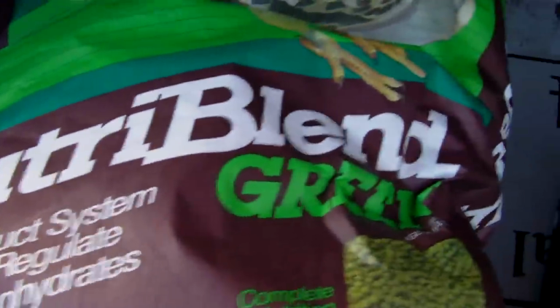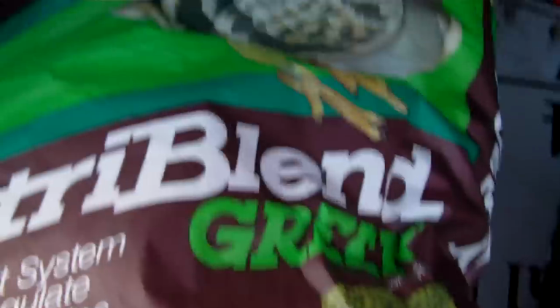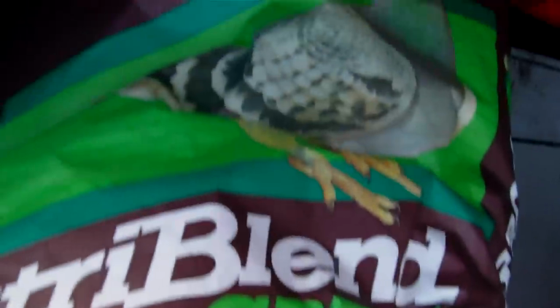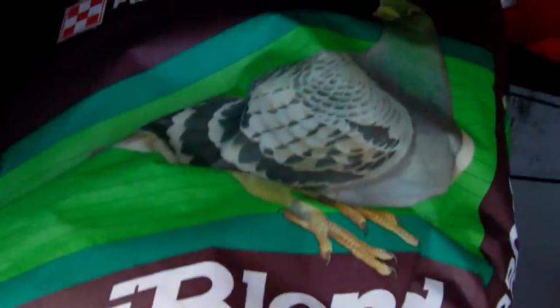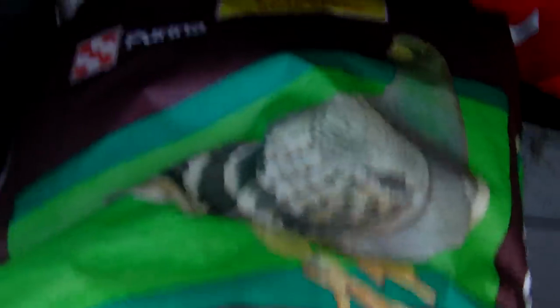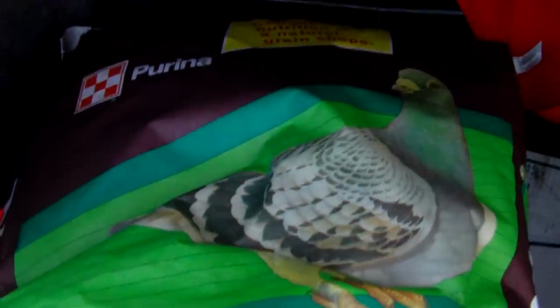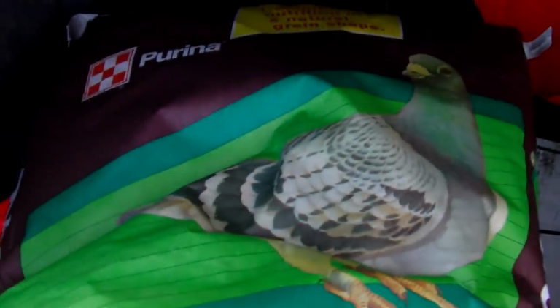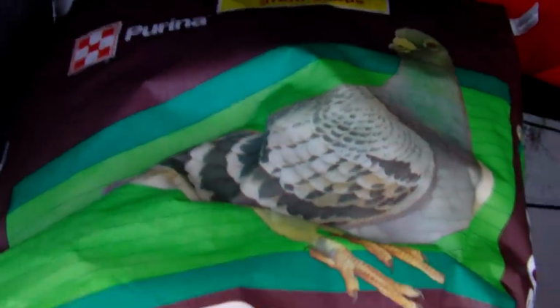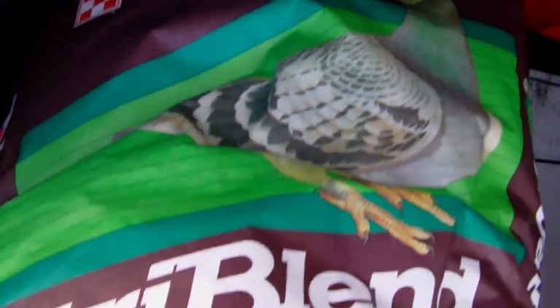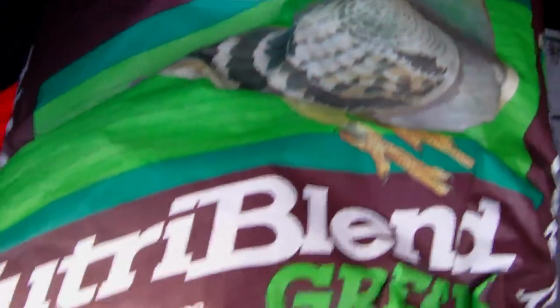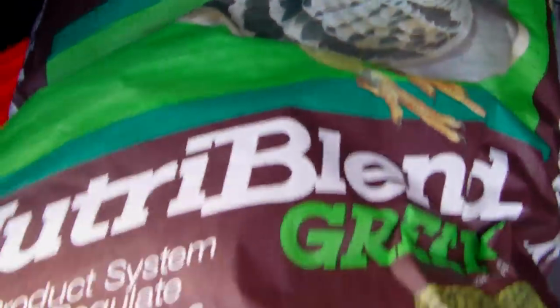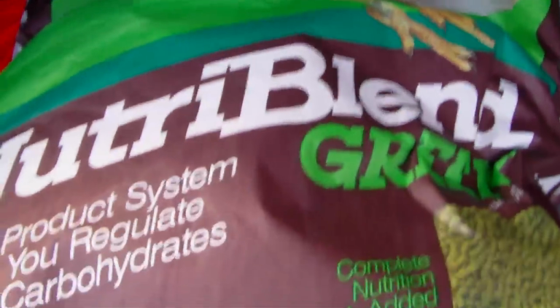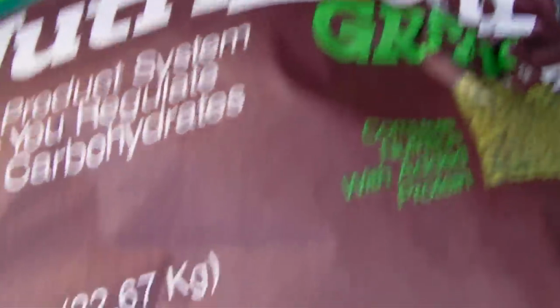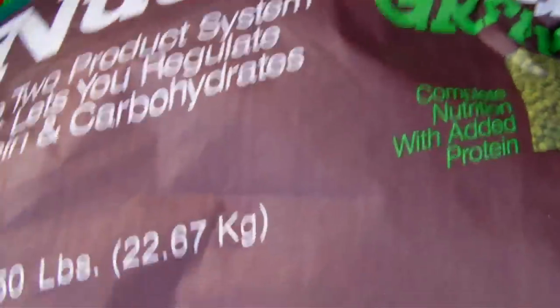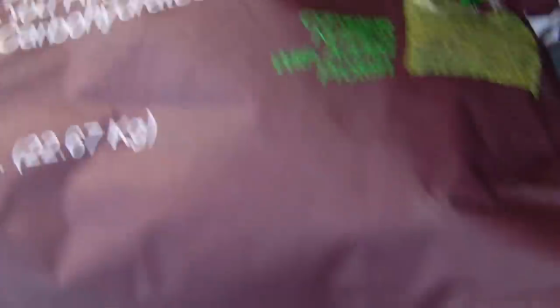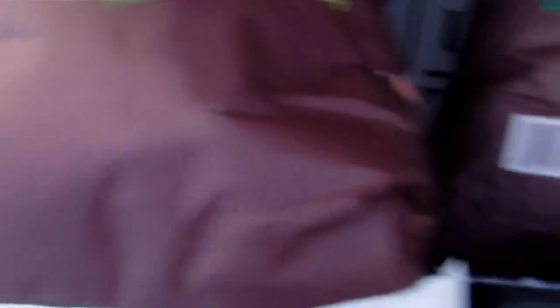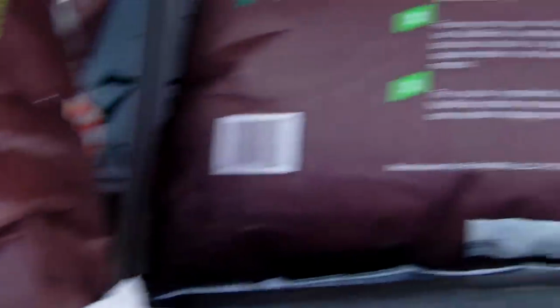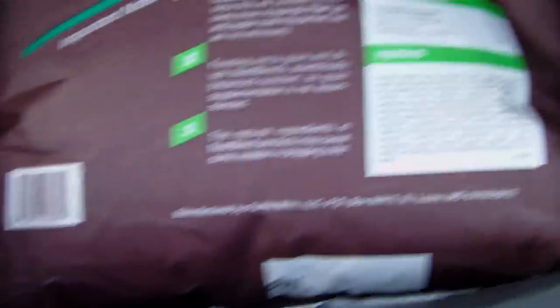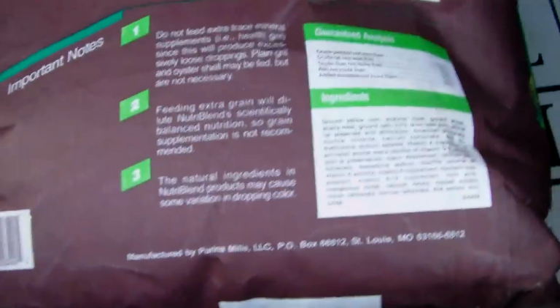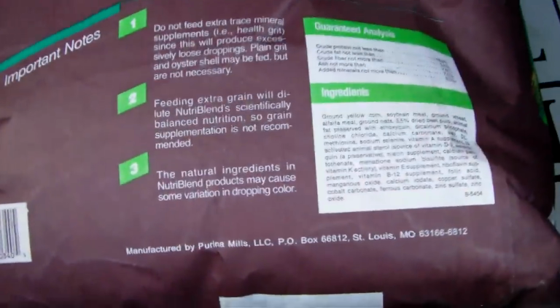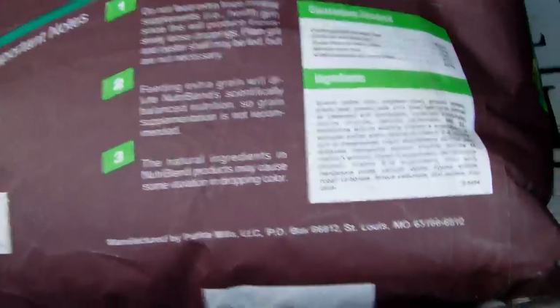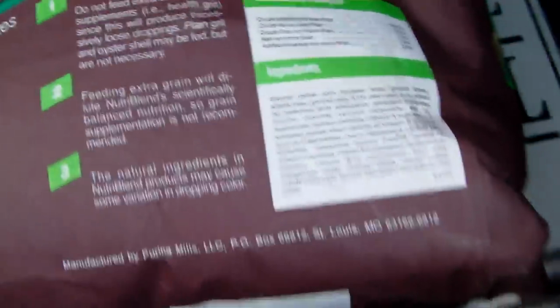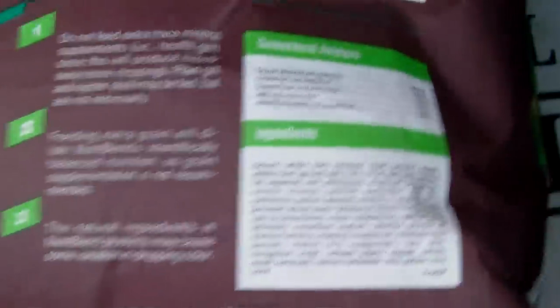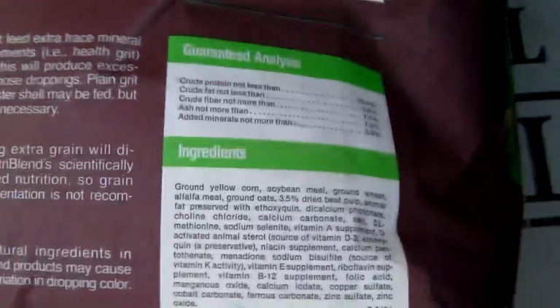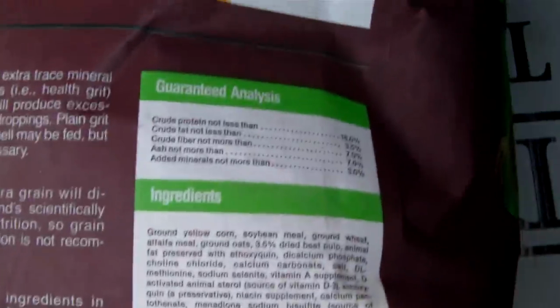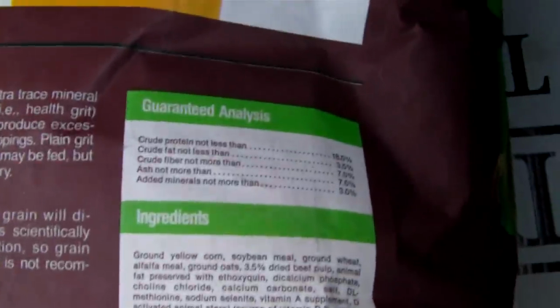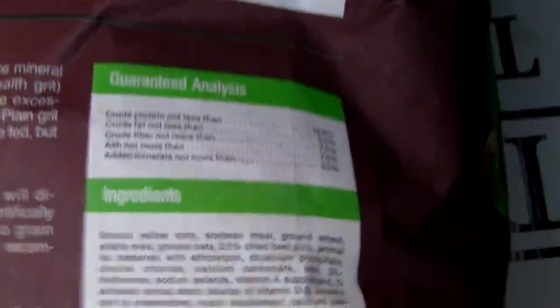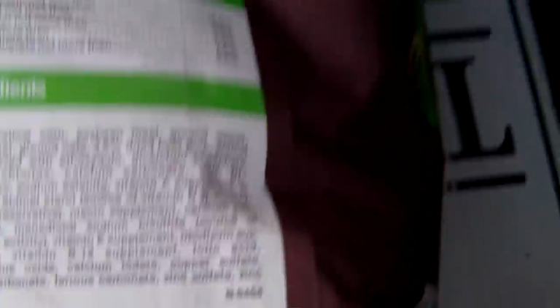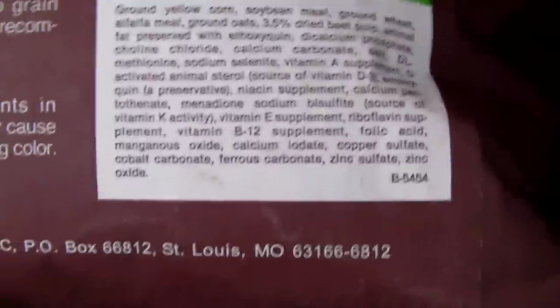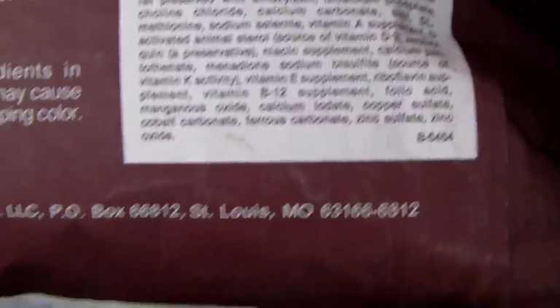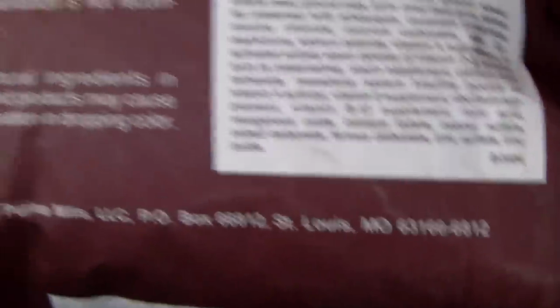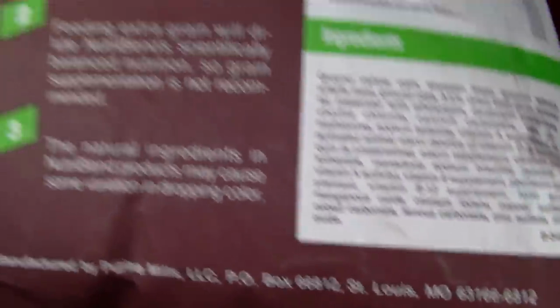This is what I was feeding in the one video there. And for my local dealer, it's about $22 a bag — a 50-pound bag.